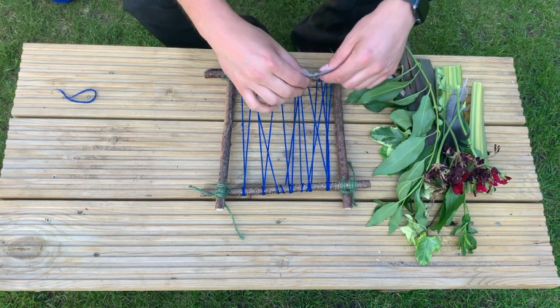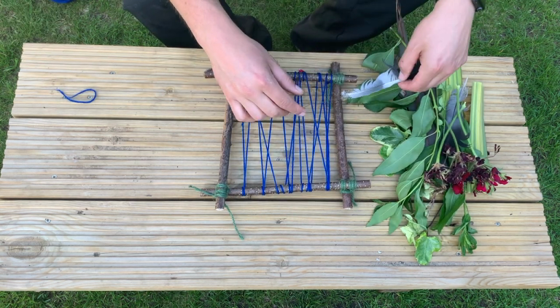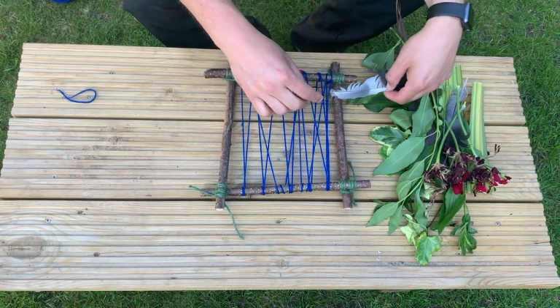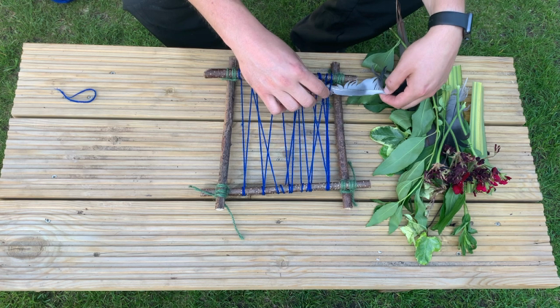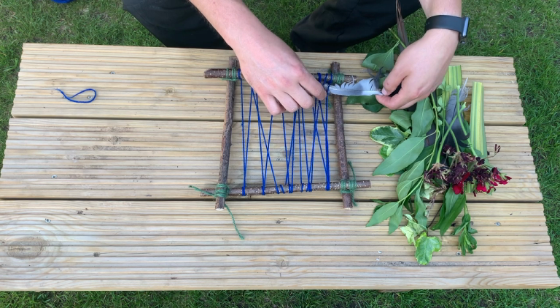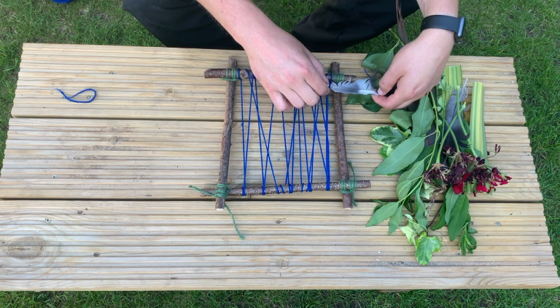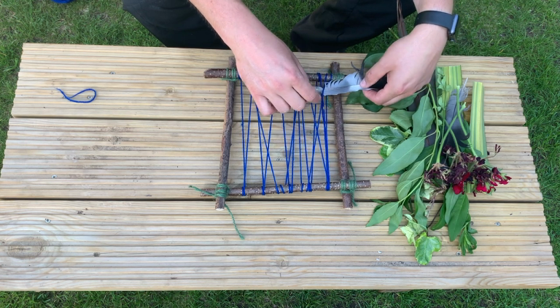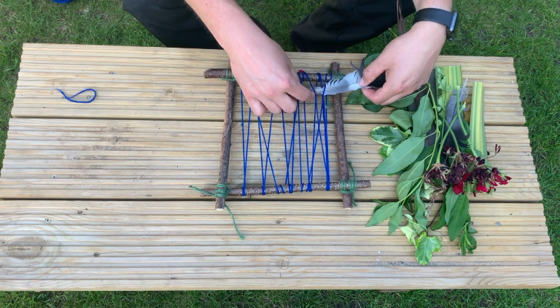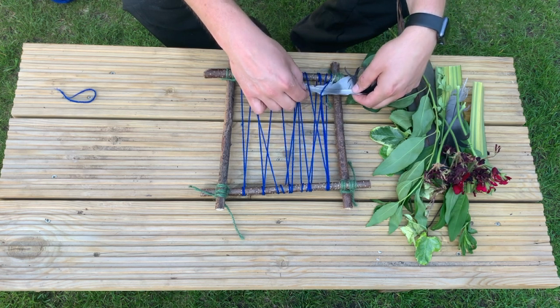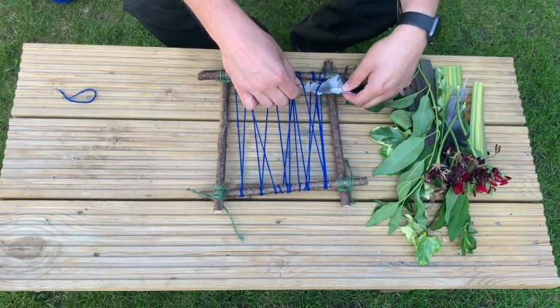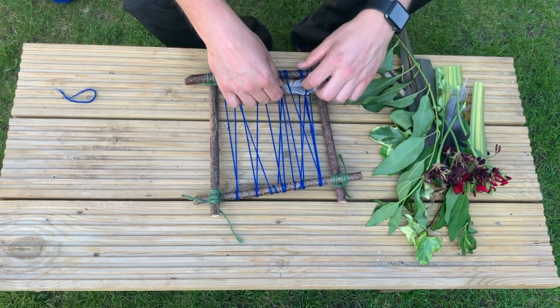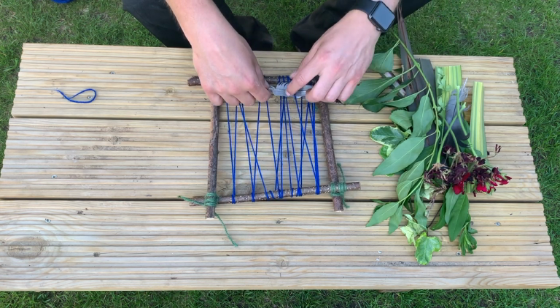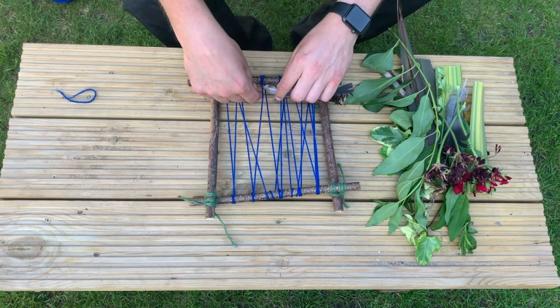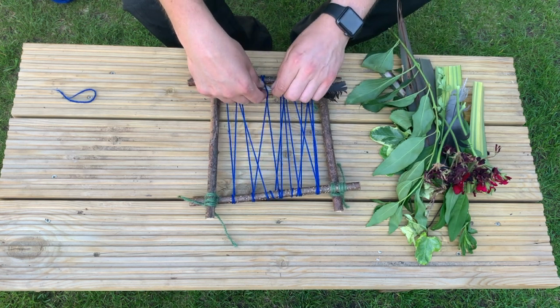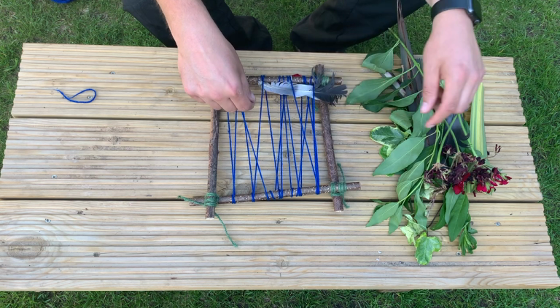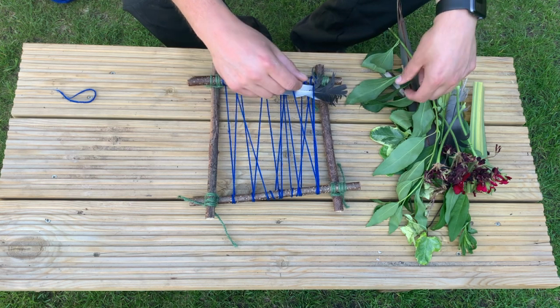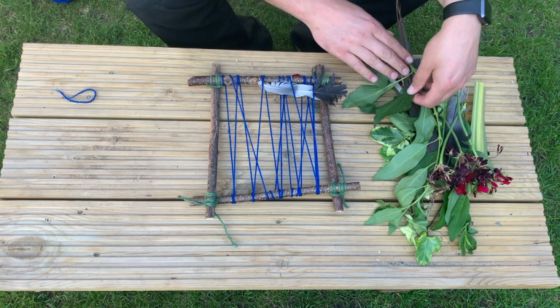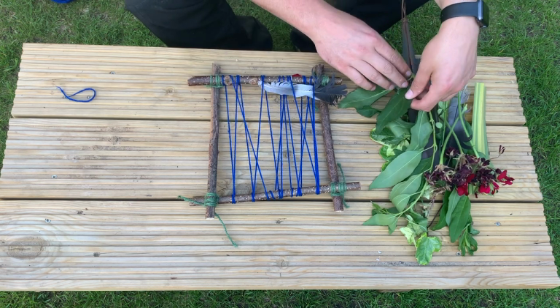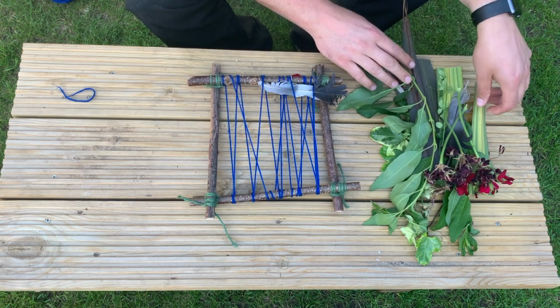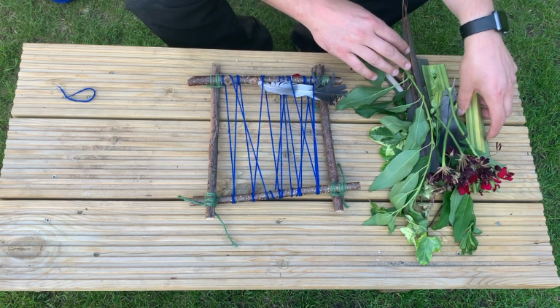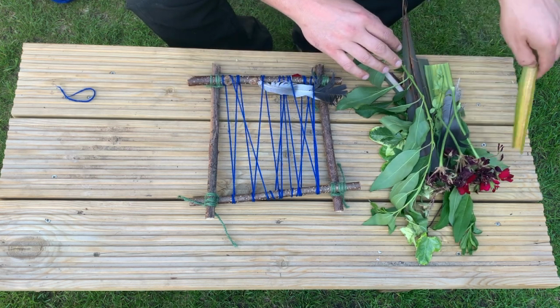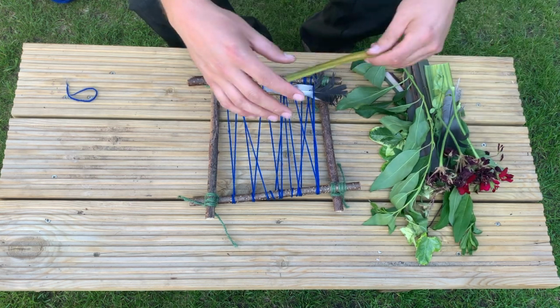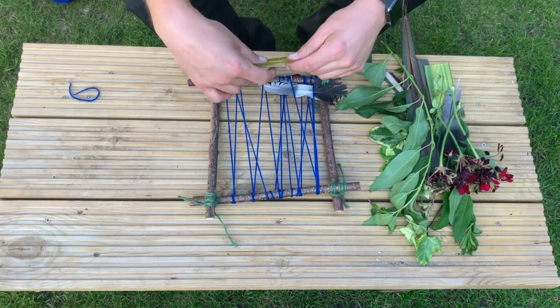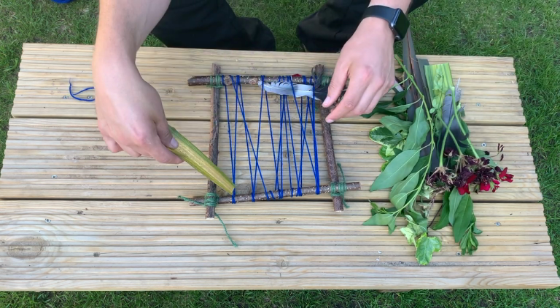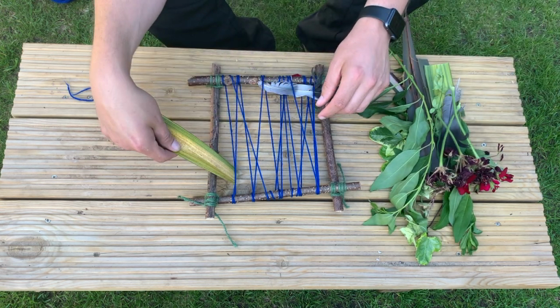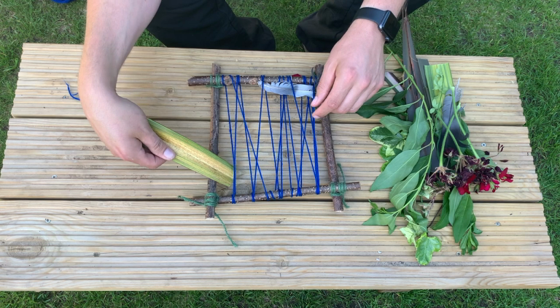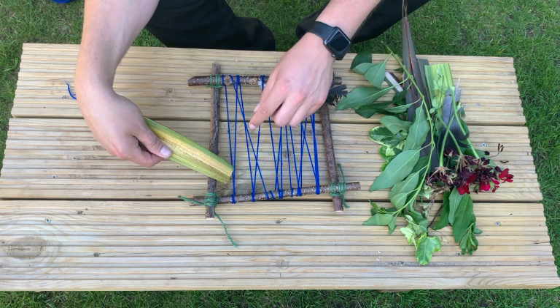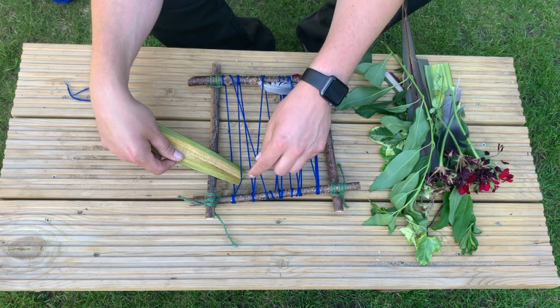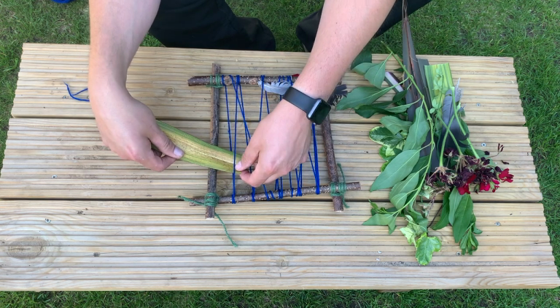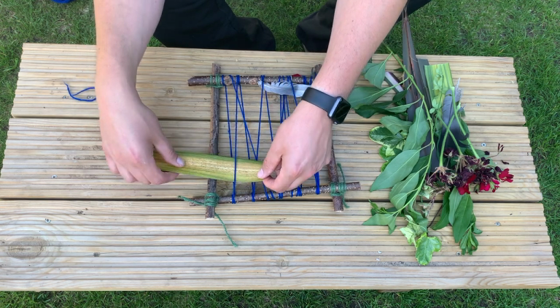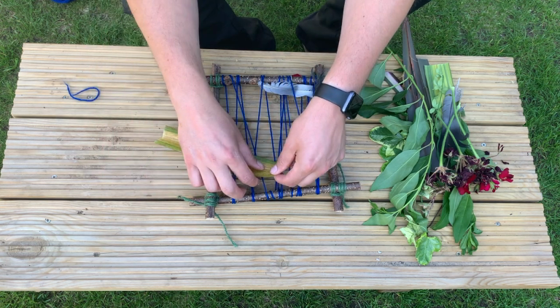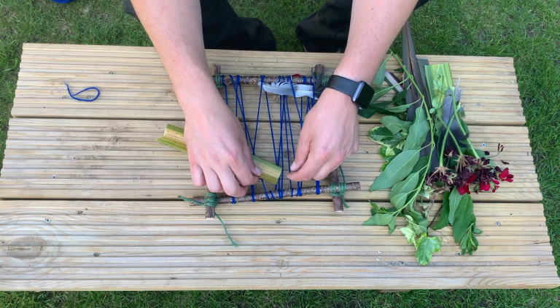Then find some natural items in your garden or when you're out on a walk and see if you can thread them through. Remember we always try to pick them up off the floor. I've got some bits from my garden that I needed to chop down anyway, so ask an adult before you use anything.